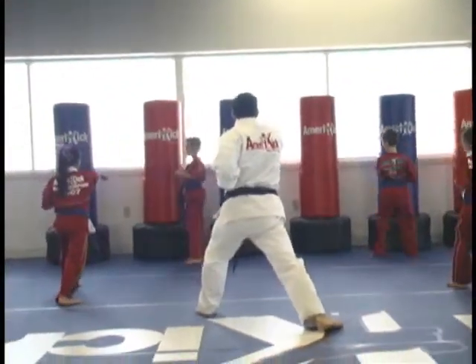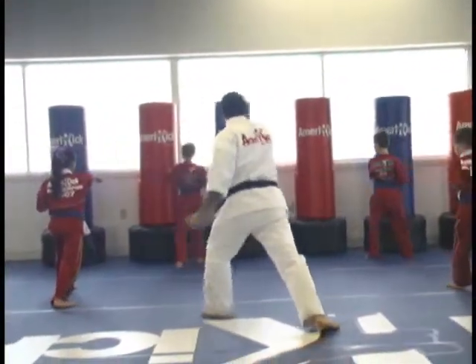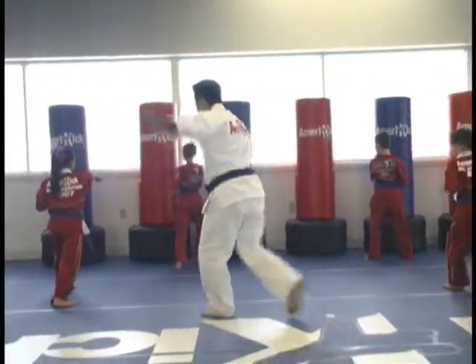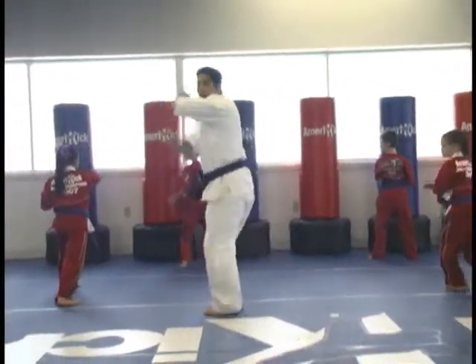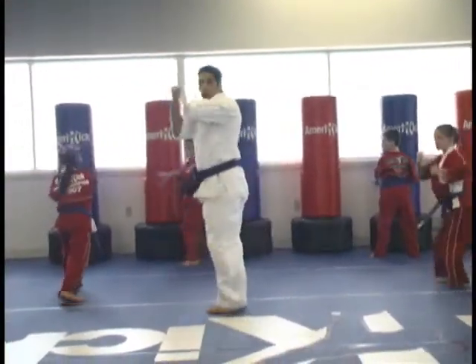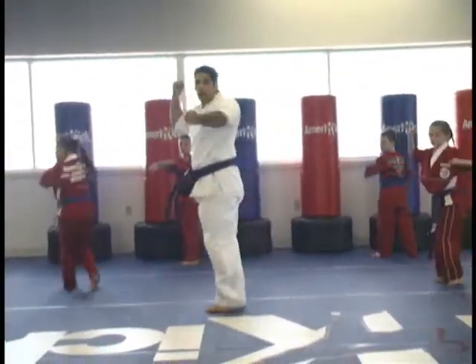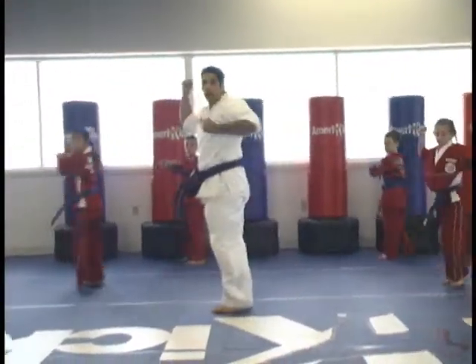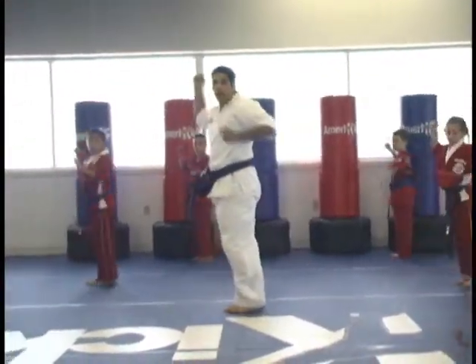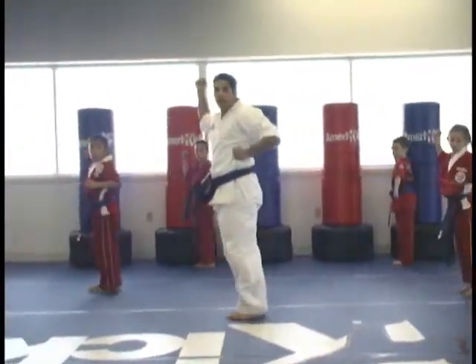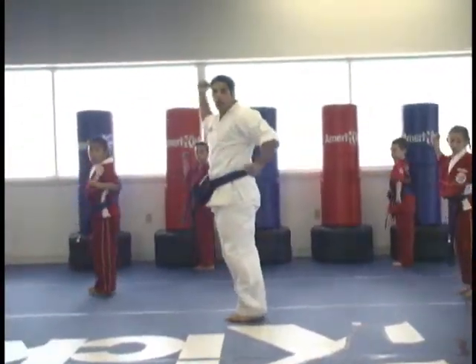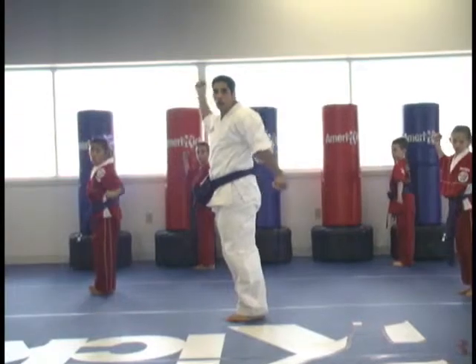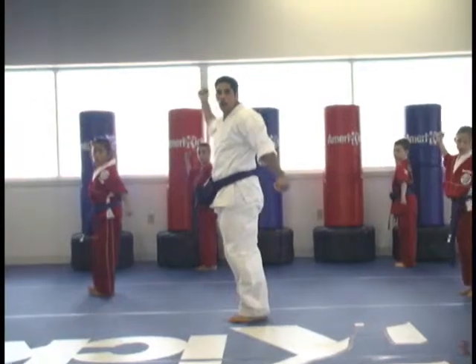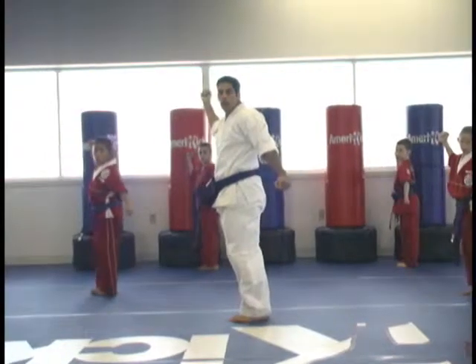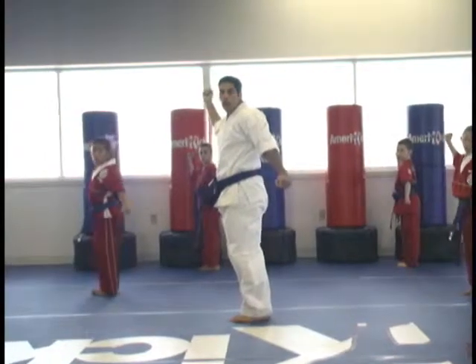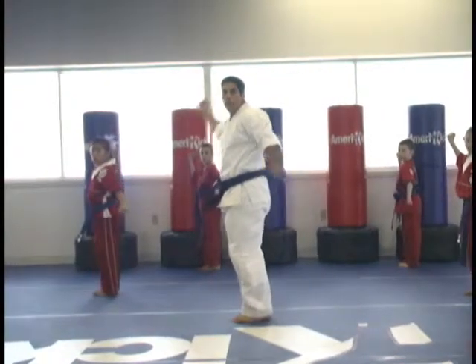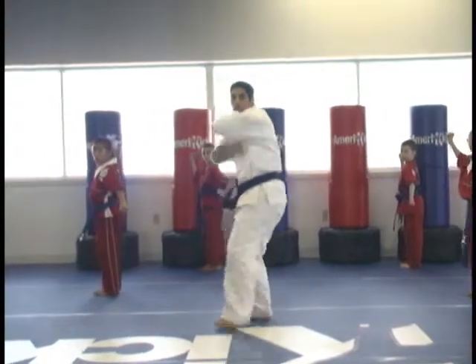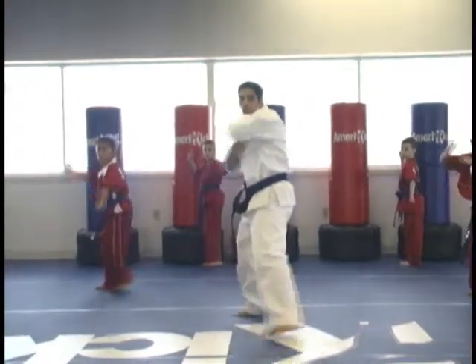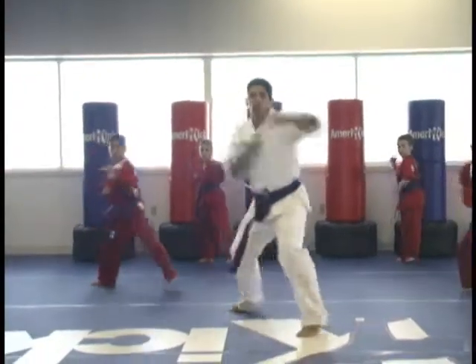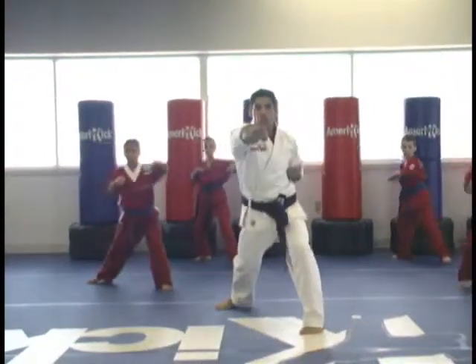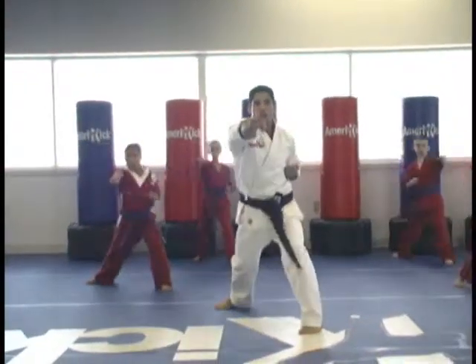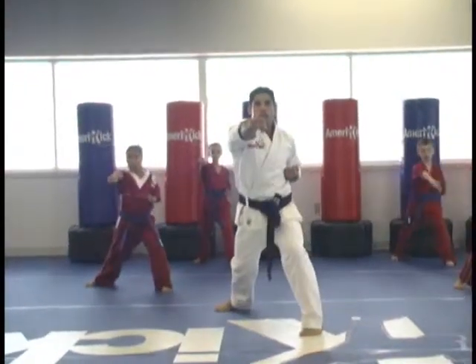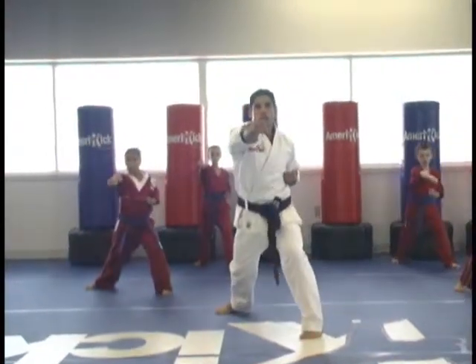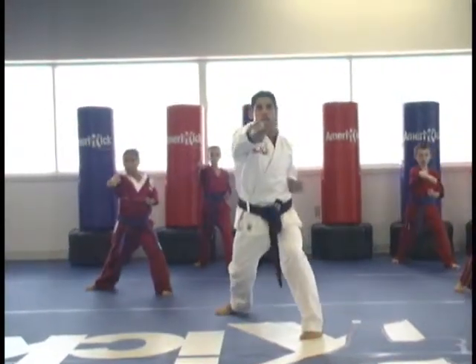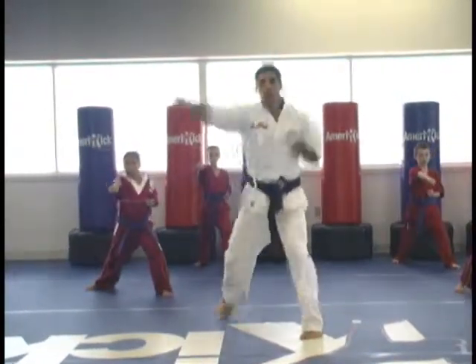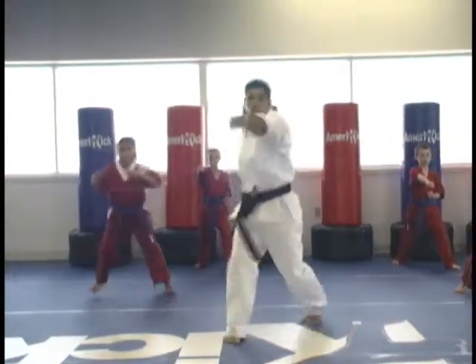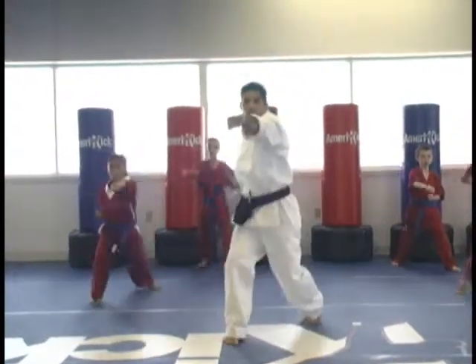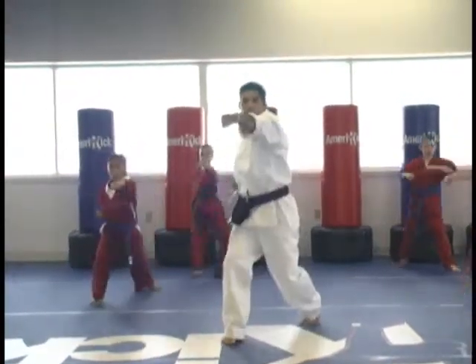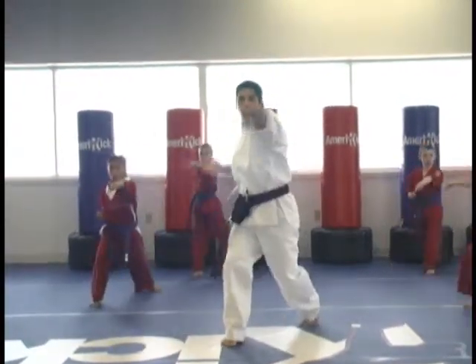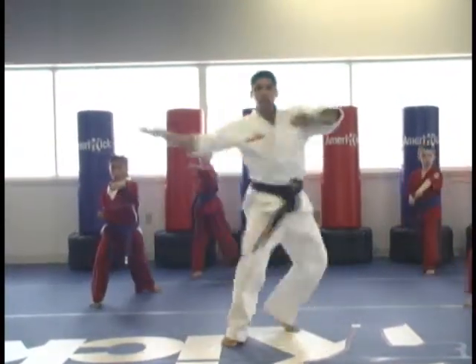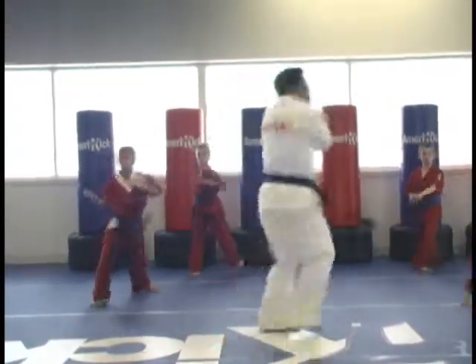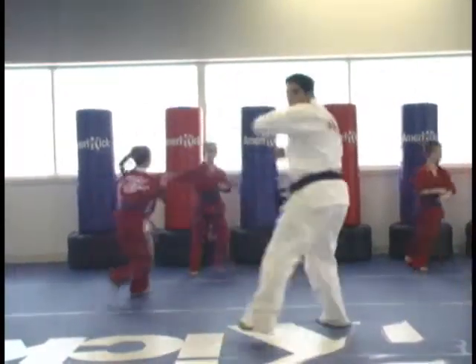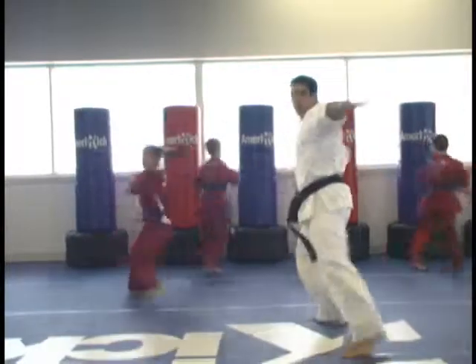Beat the air. Outer block. High. Down block low. Chop punch. Switch and punch. Spin. Chop punch.